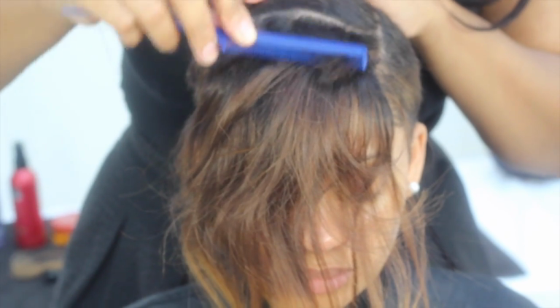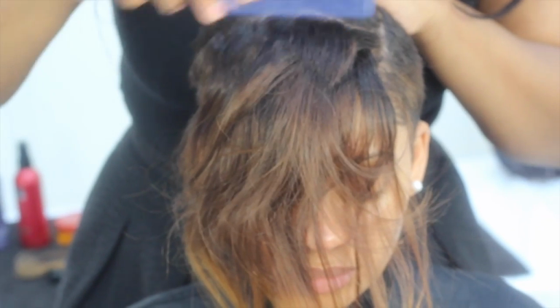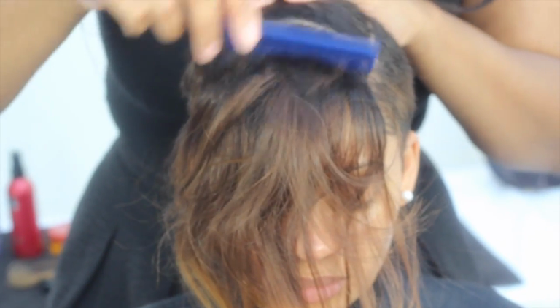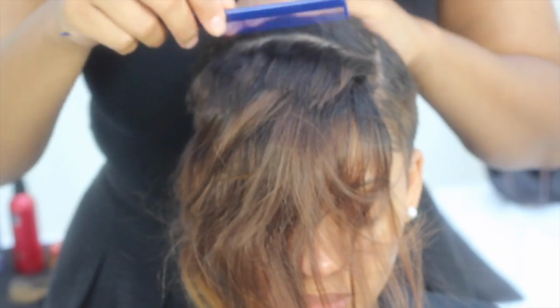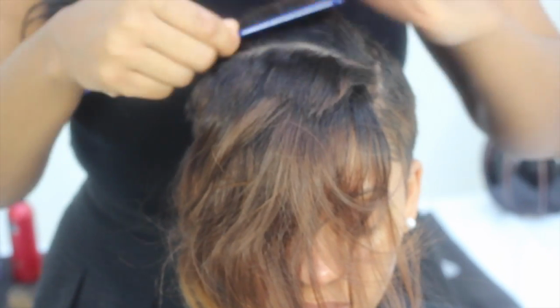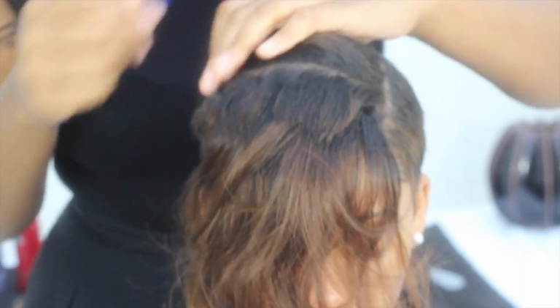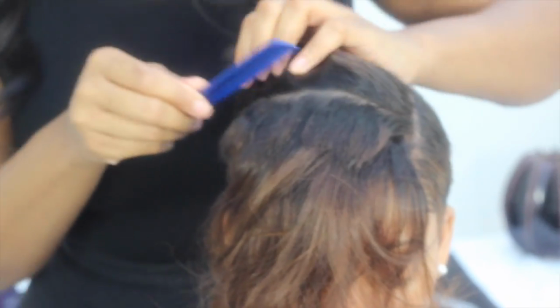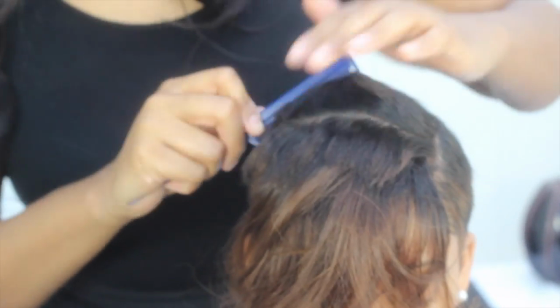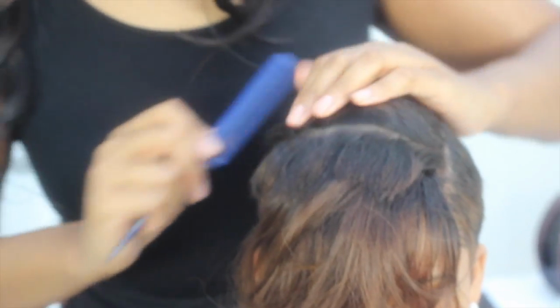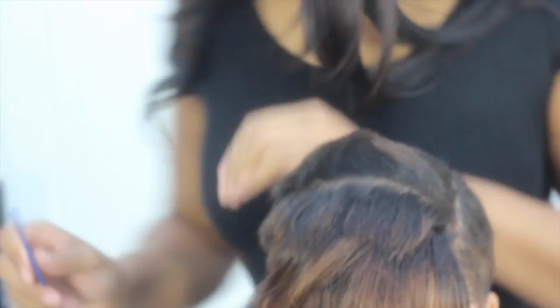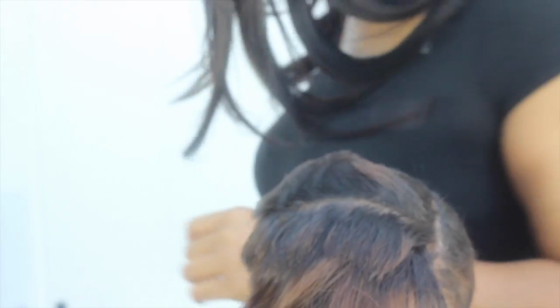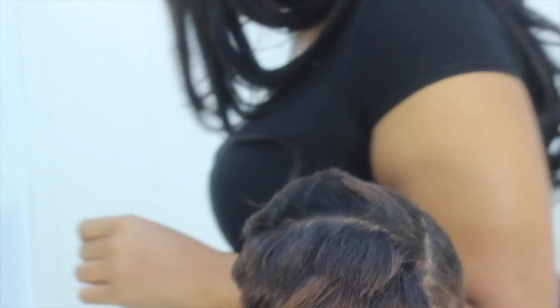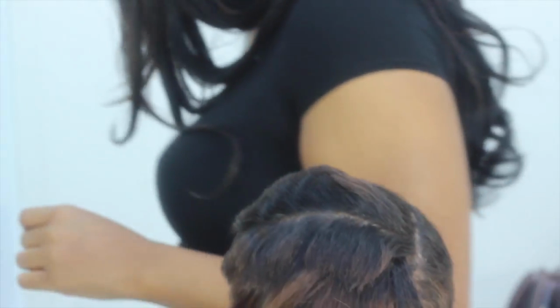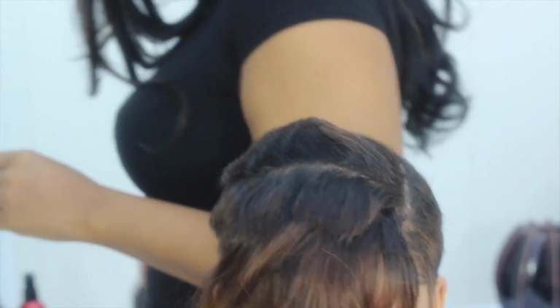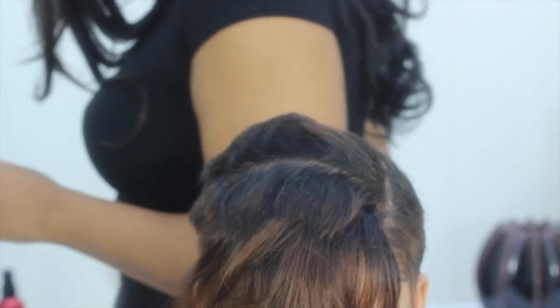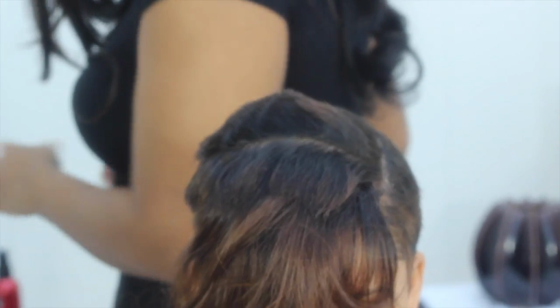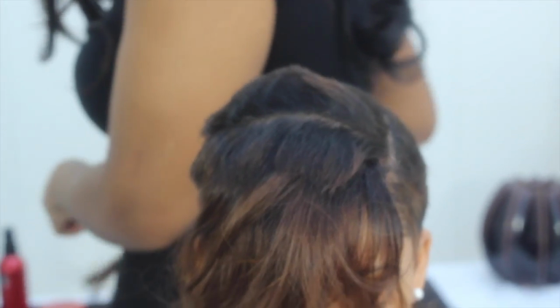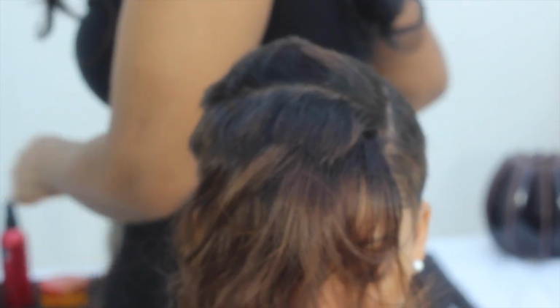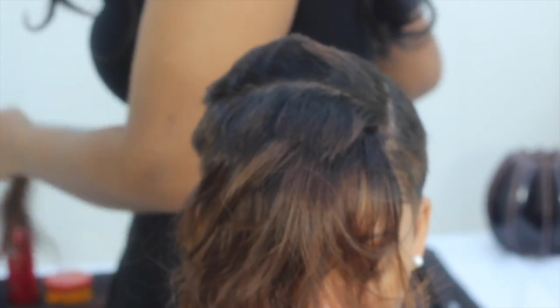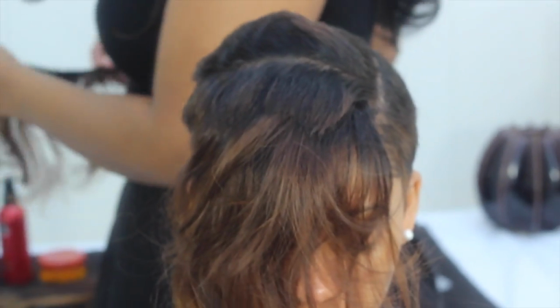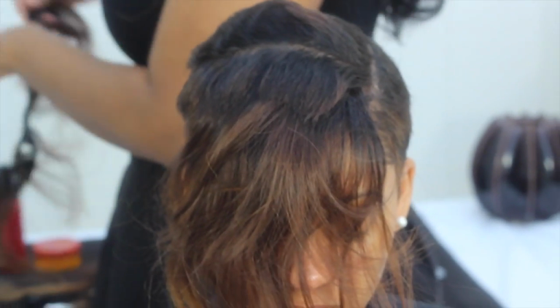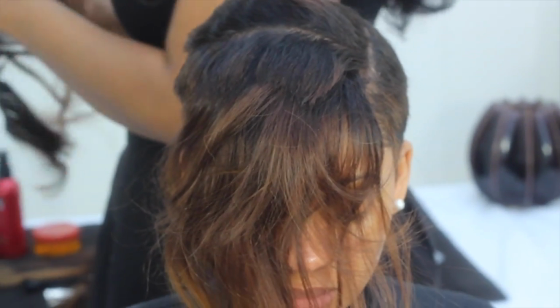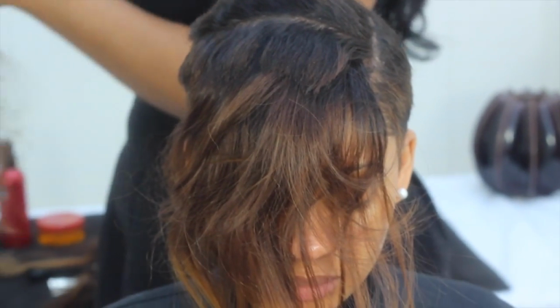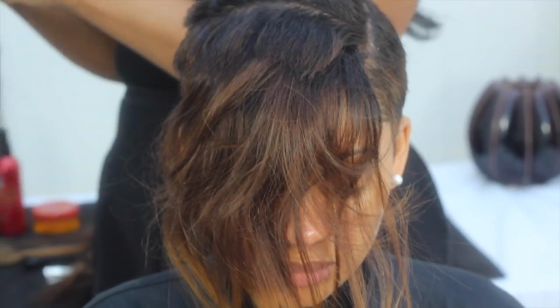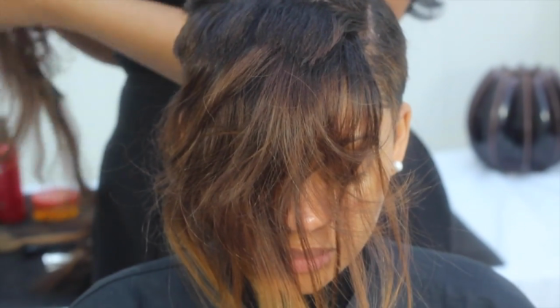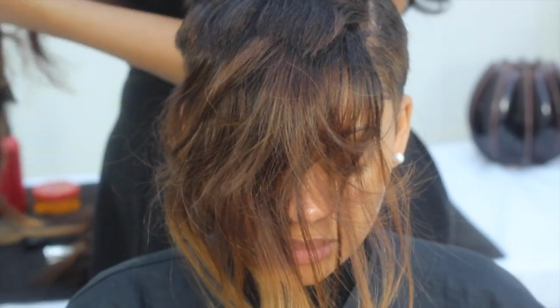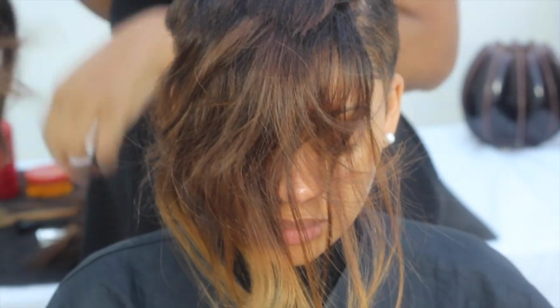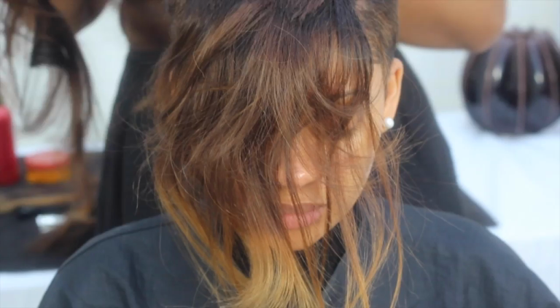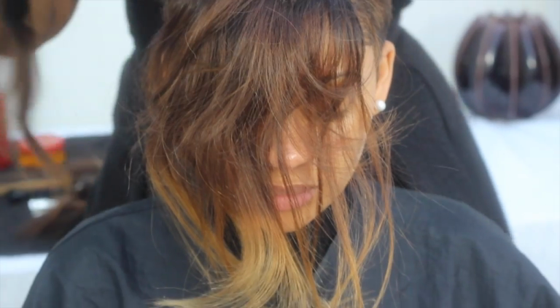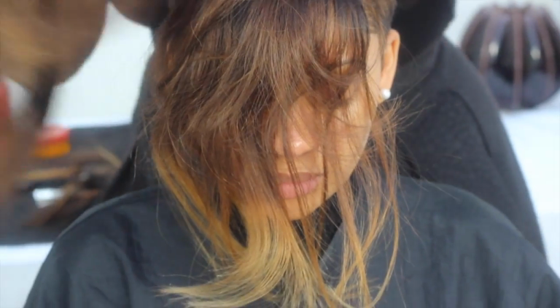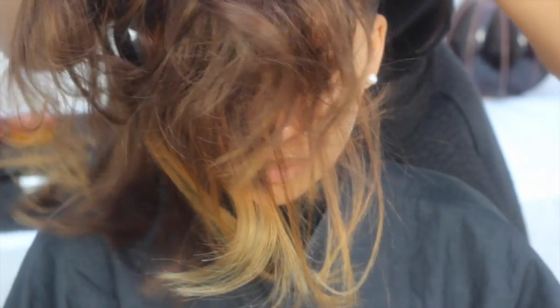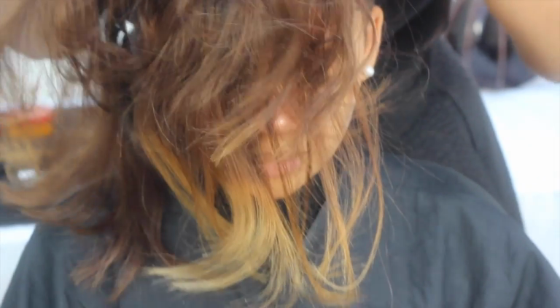Bonding is a quick way to temporarily add length or colour into your hairstyle. When removing bonding glue, I would advise using a bonding glue remover. Using this method will avoid causing damage to your hair.